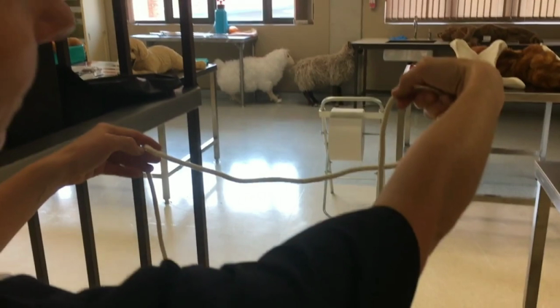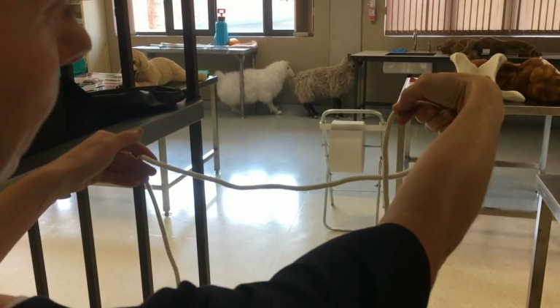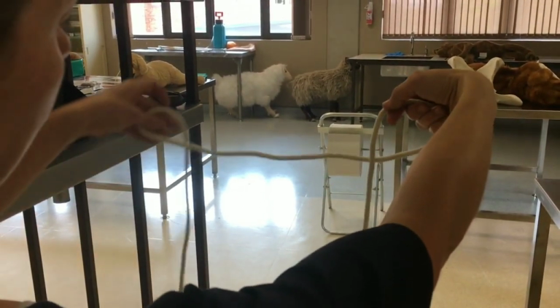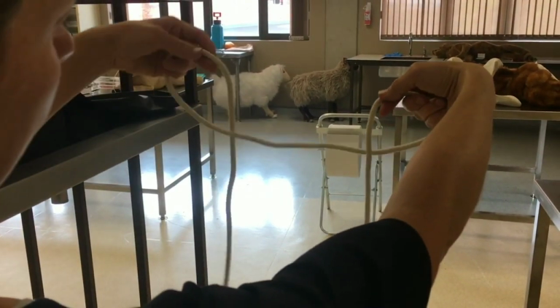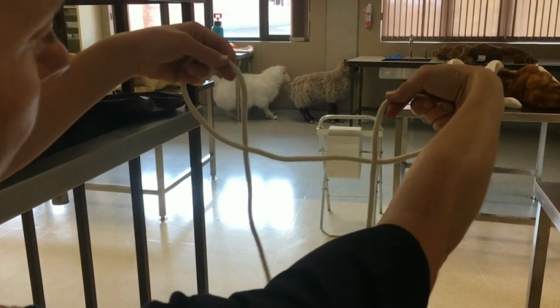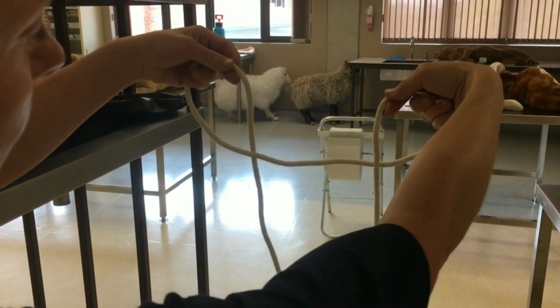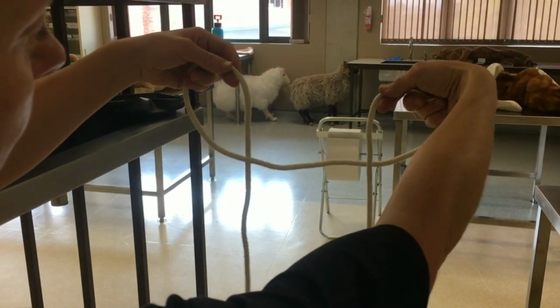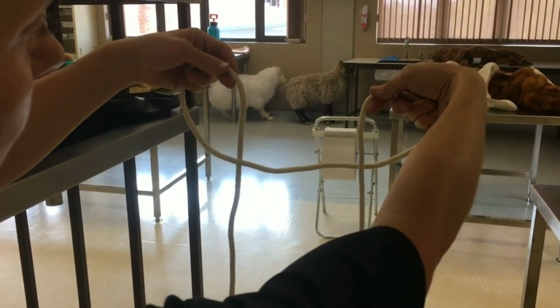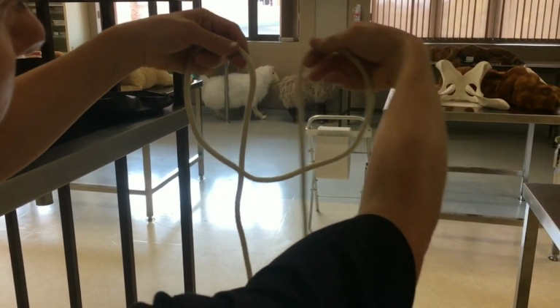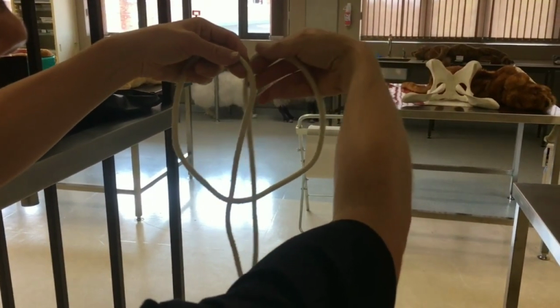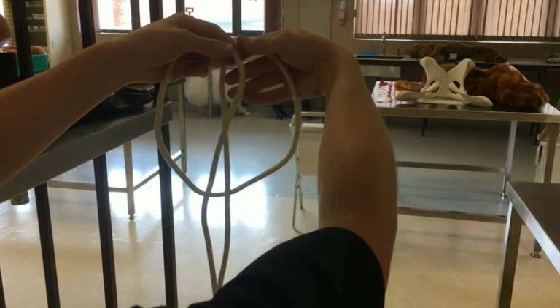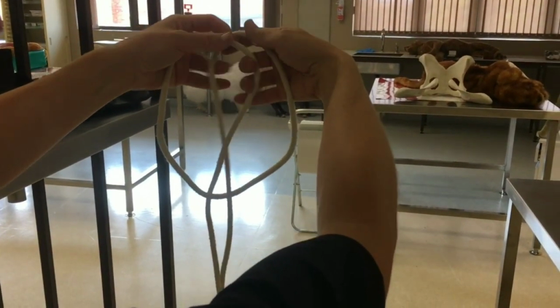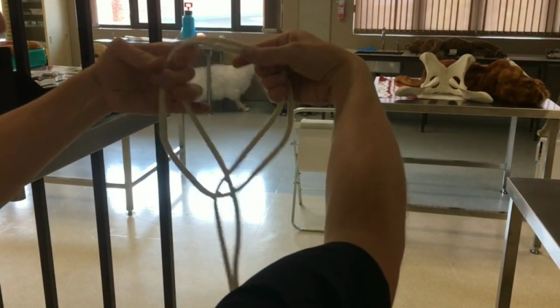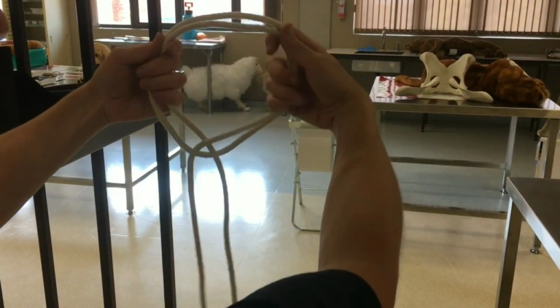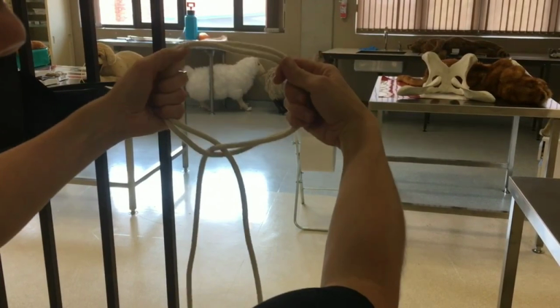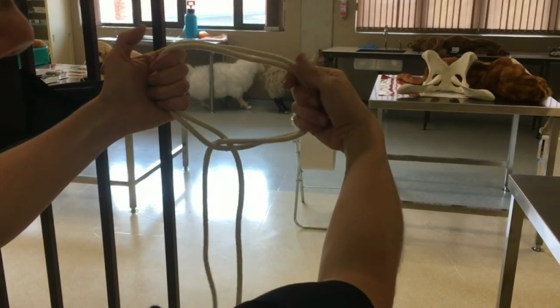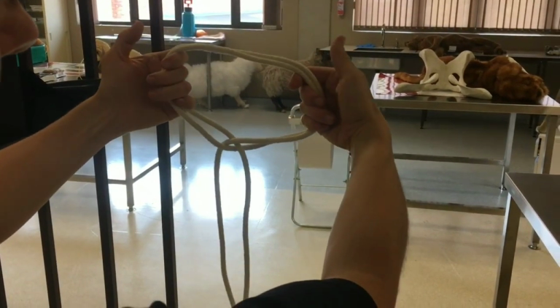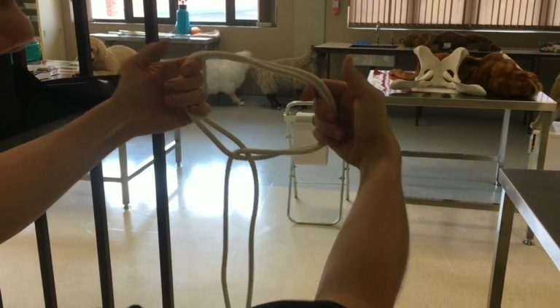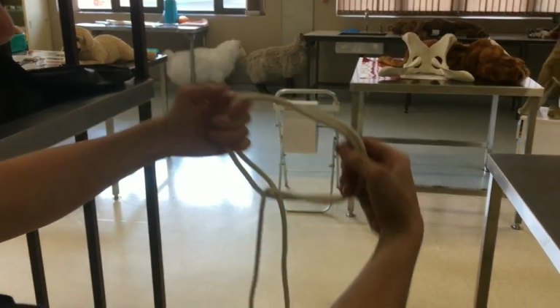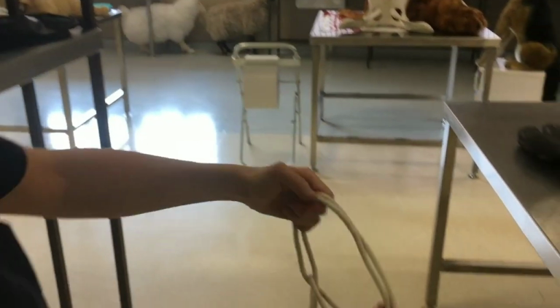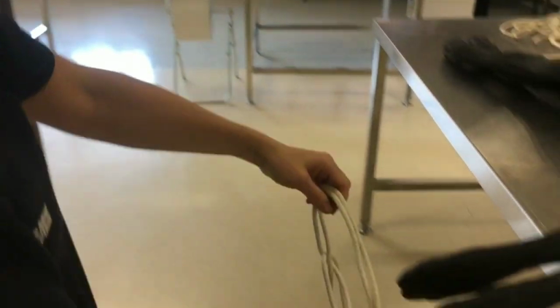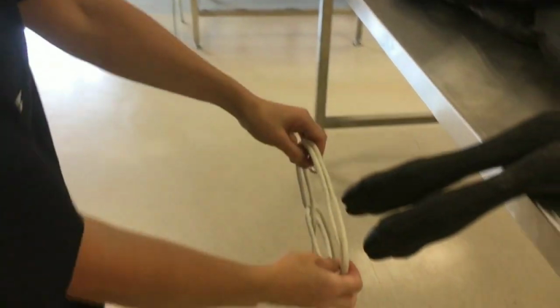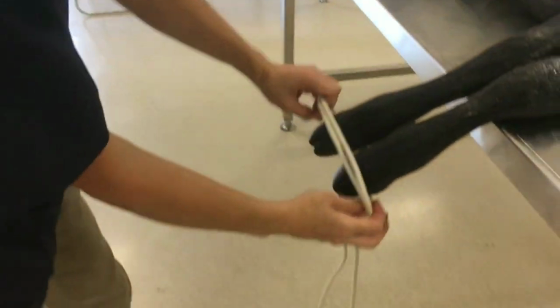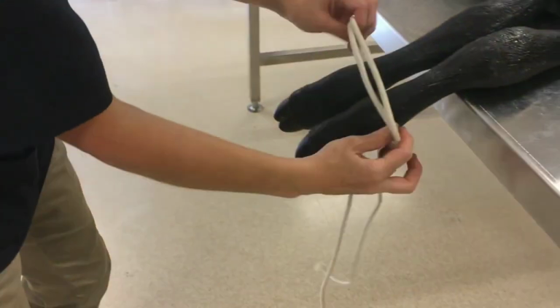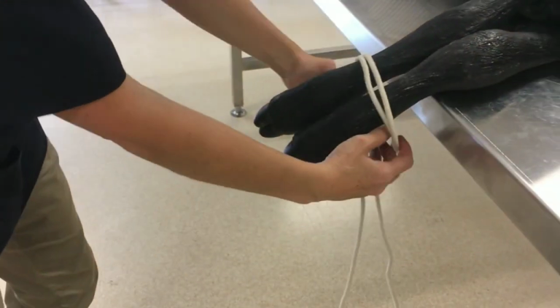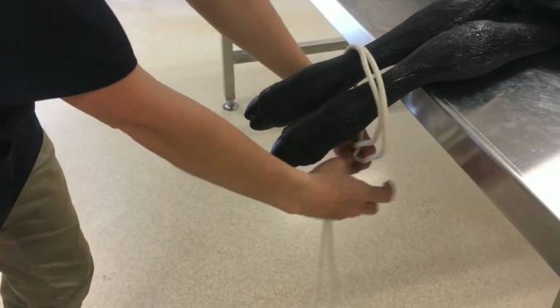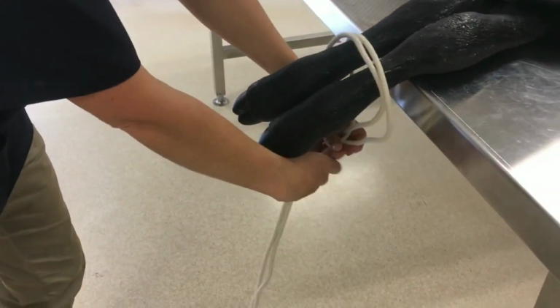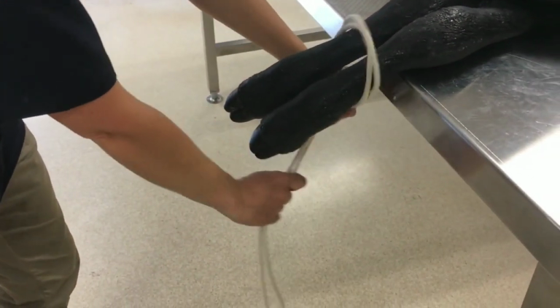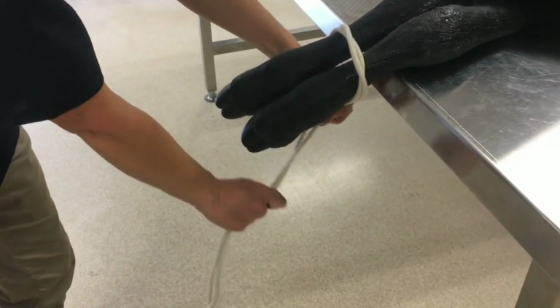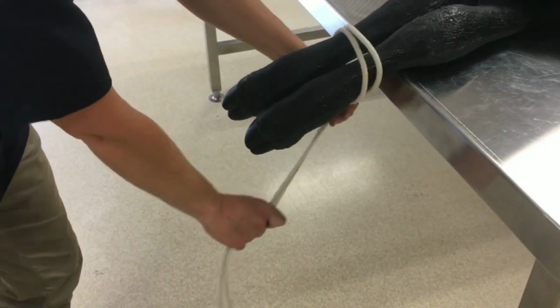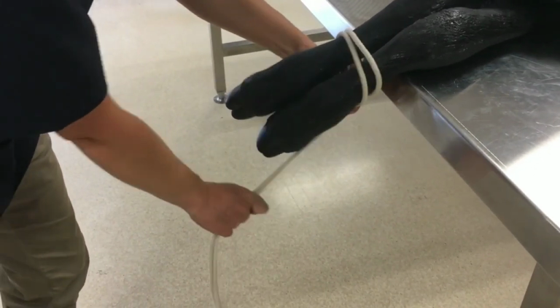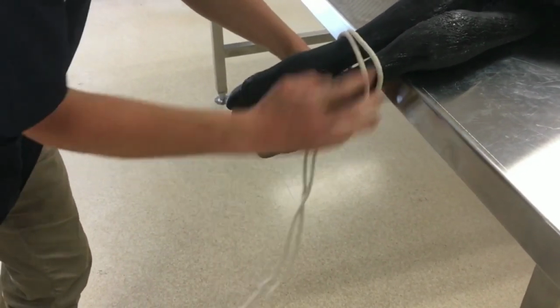You need to make two loops on either end of the rope: one in front of the rope and one behind the rope. Cross them over and make a noose. You can then put this round both legs.